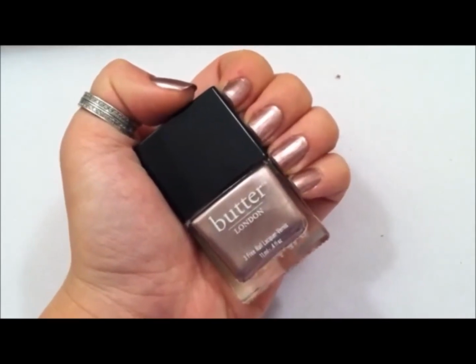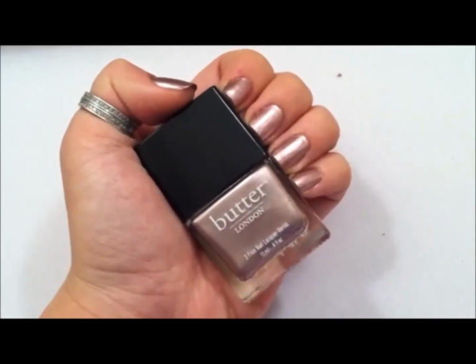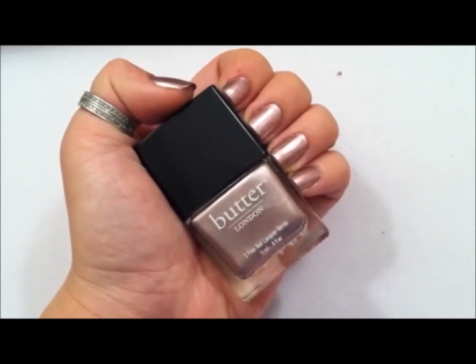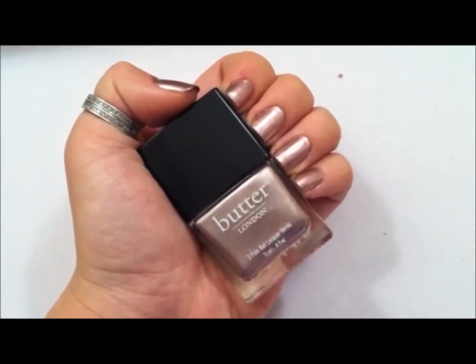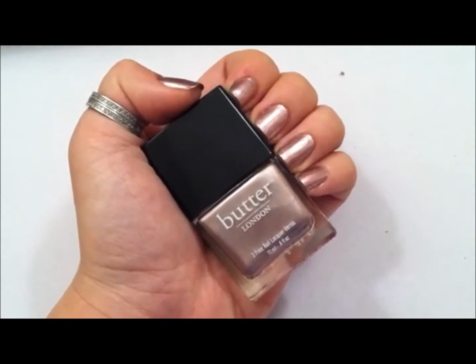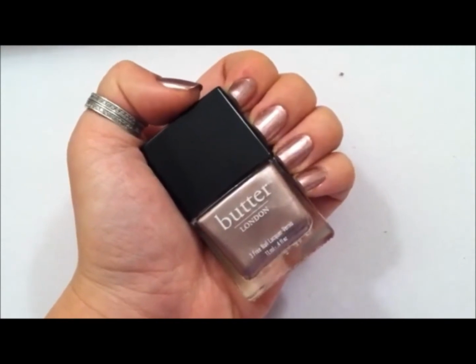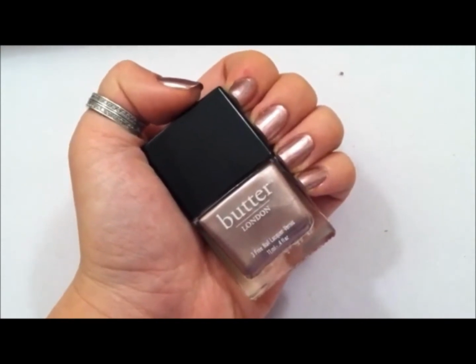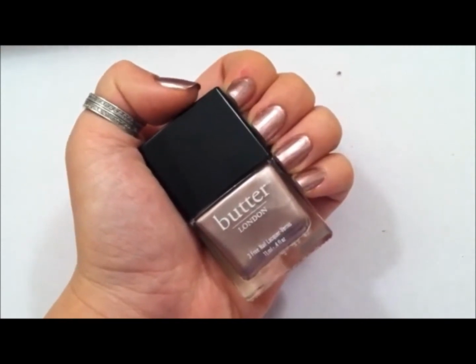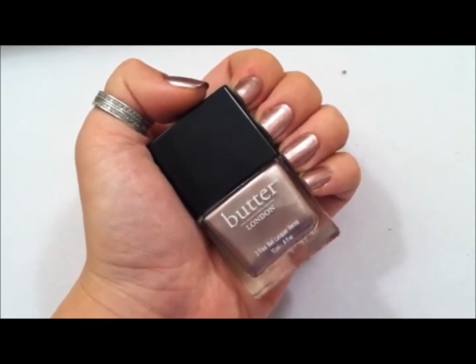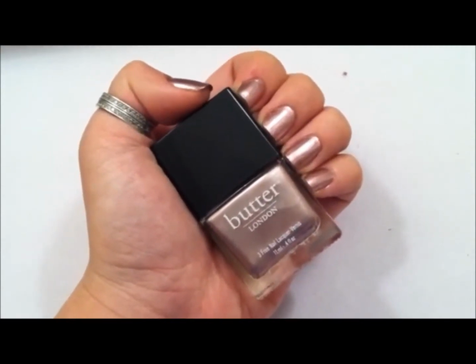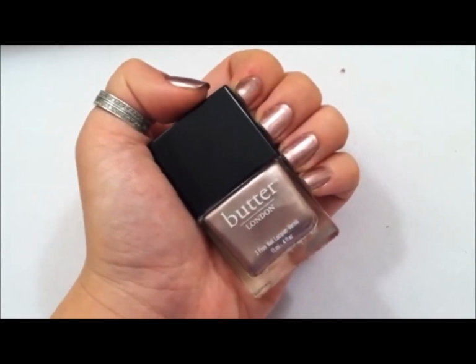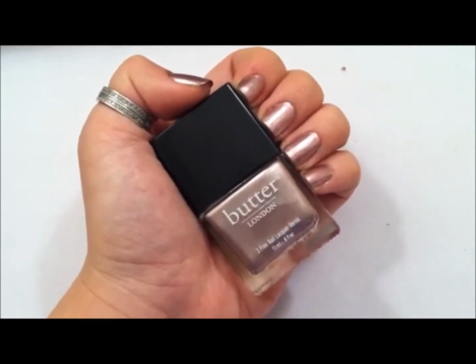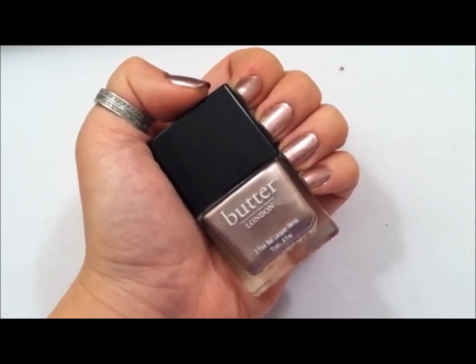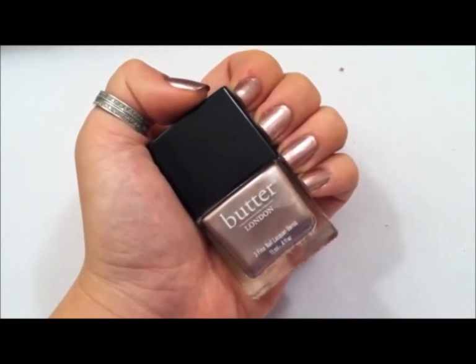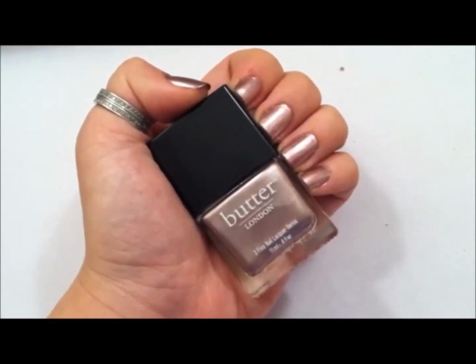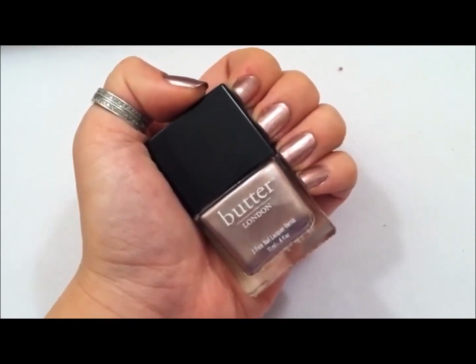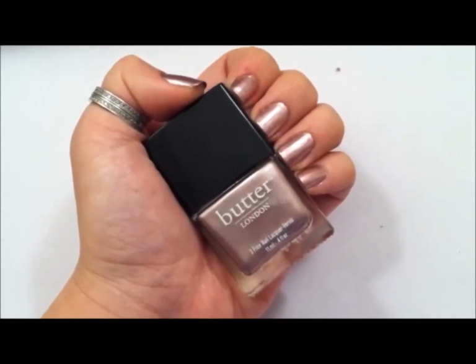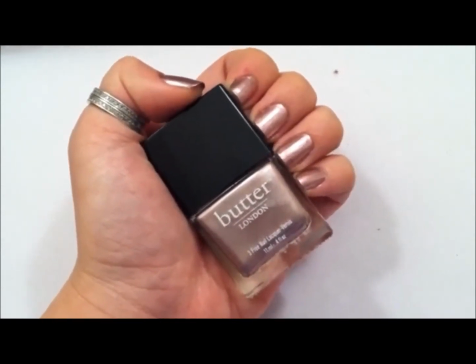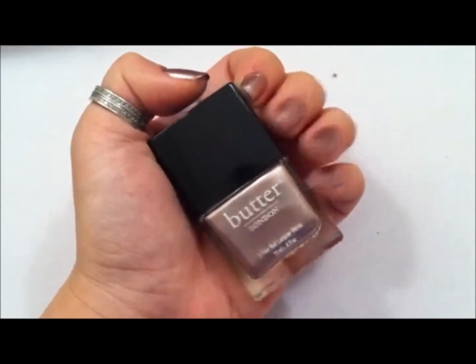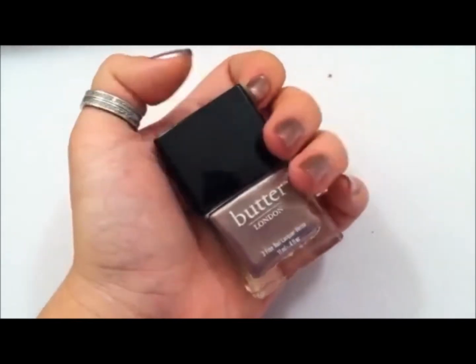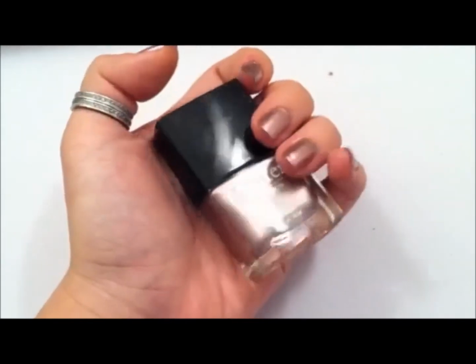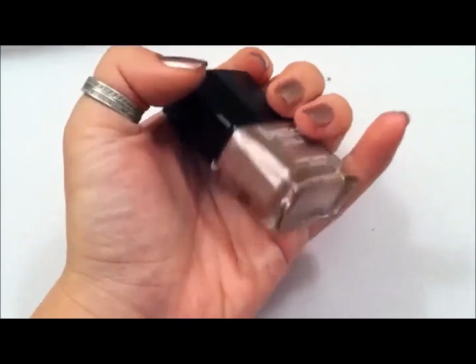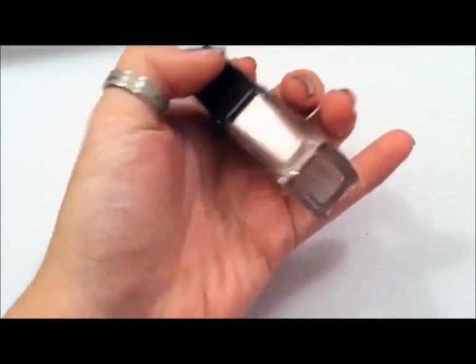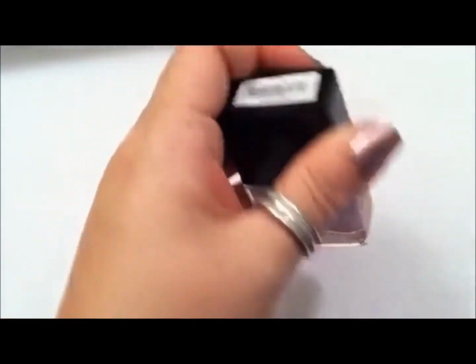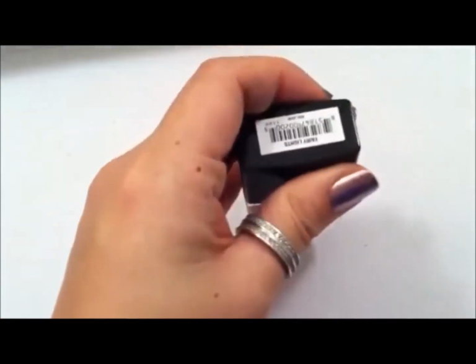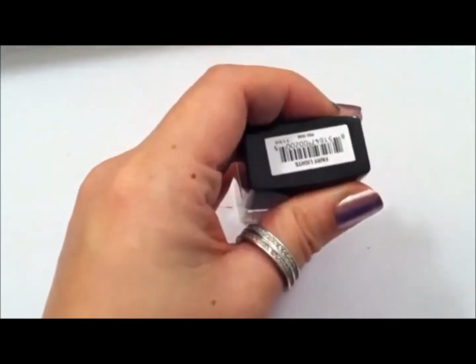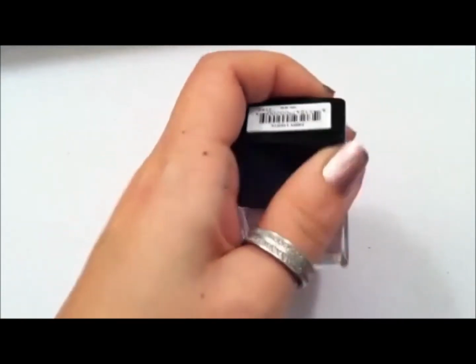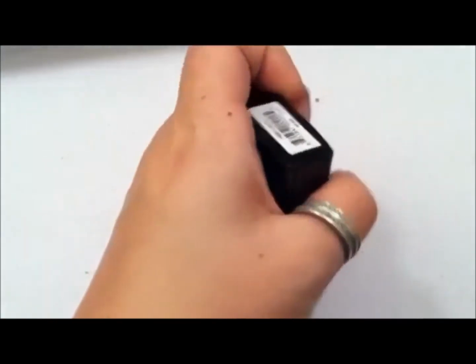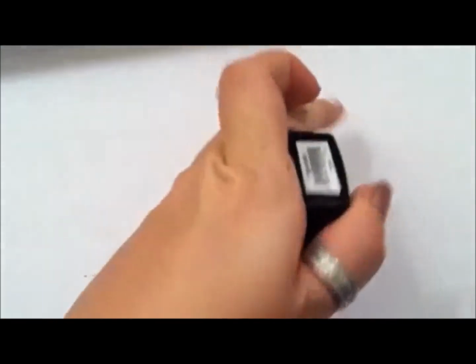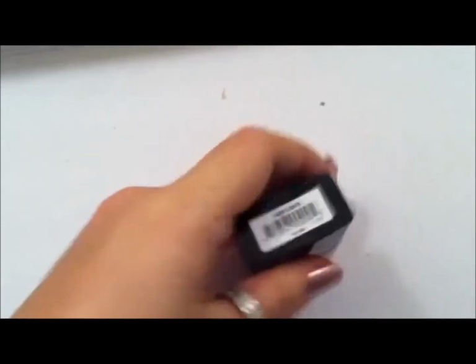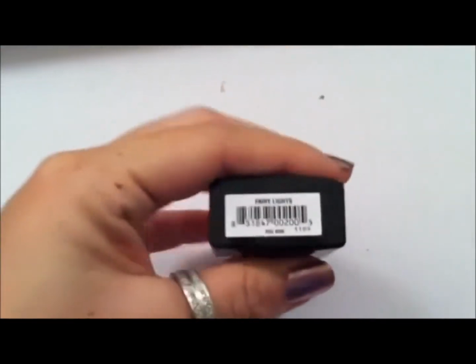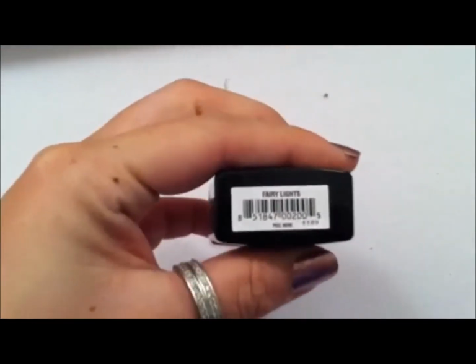This is the new color — it is Sunday. This is by Butter London, from the holiday collection. It's called Fairy Lights.